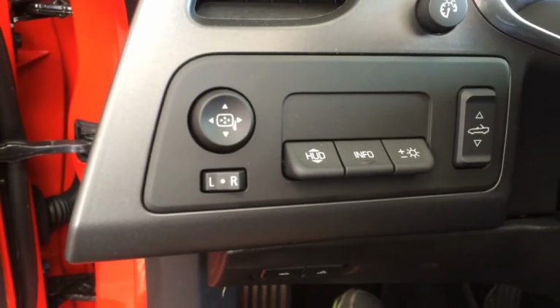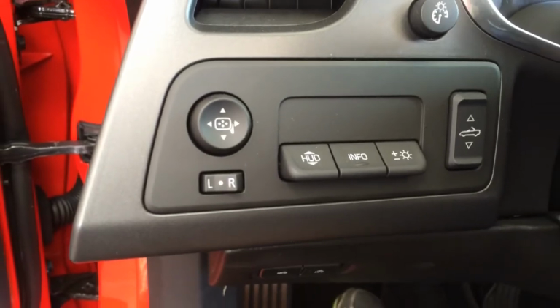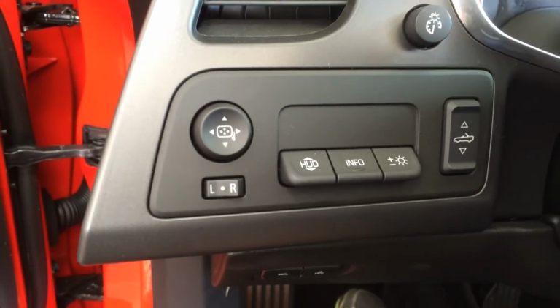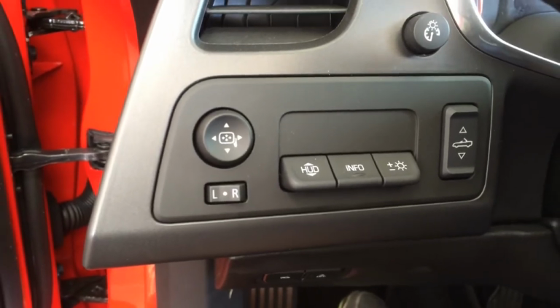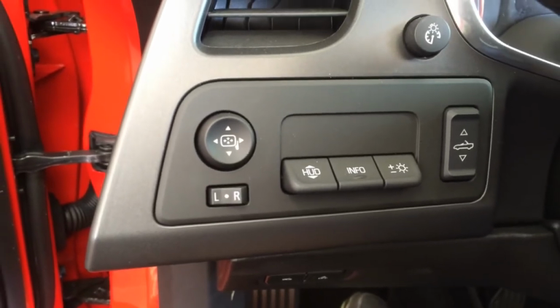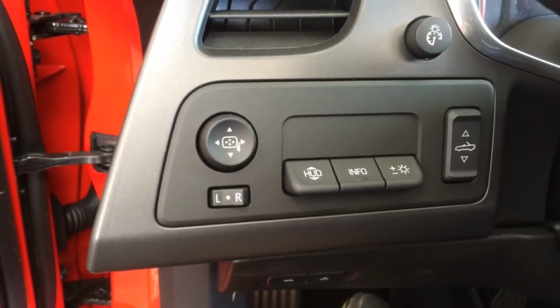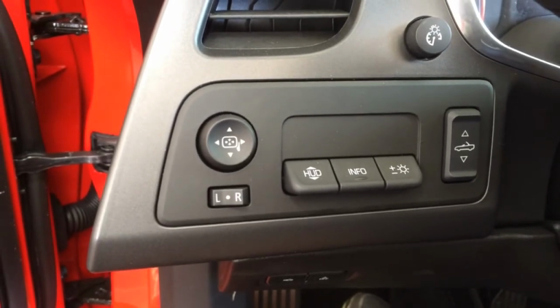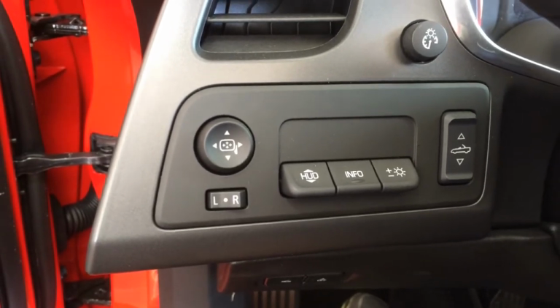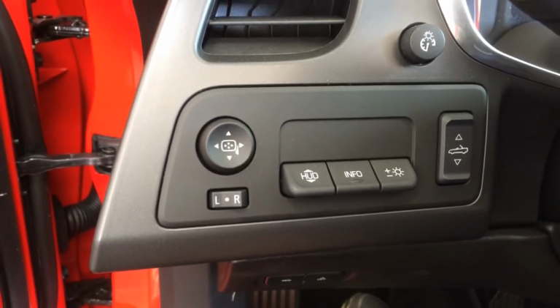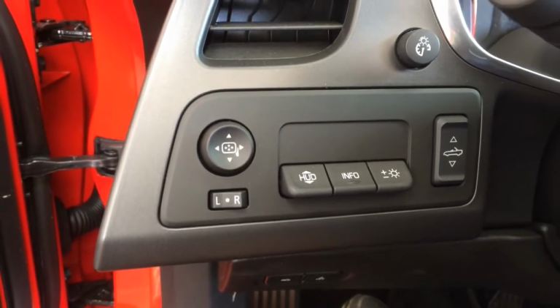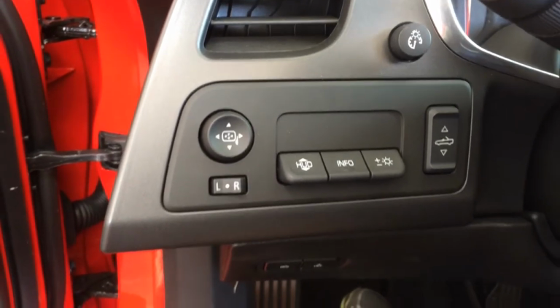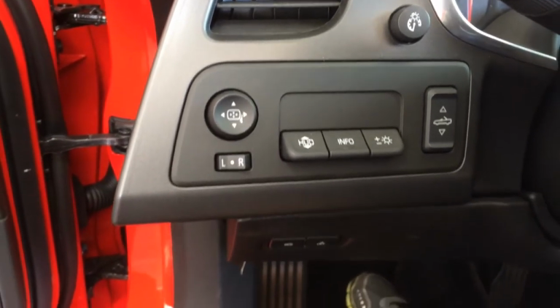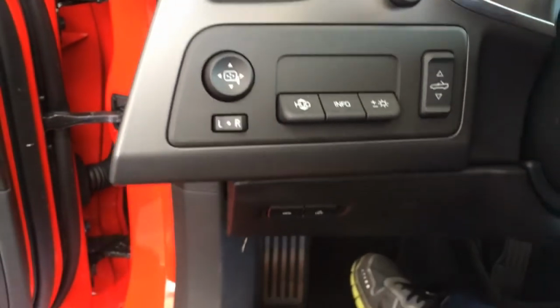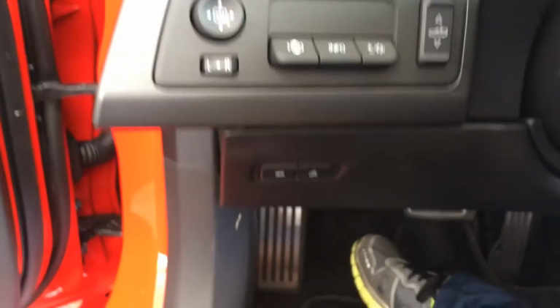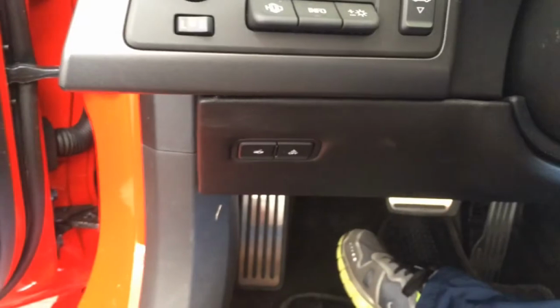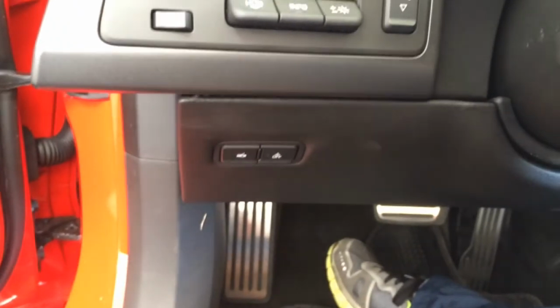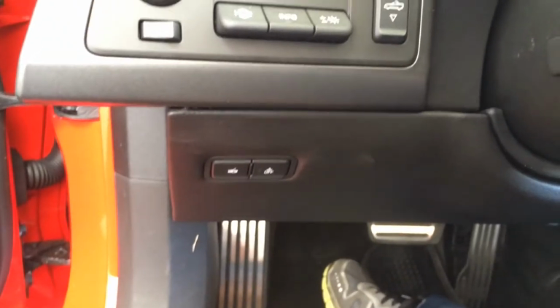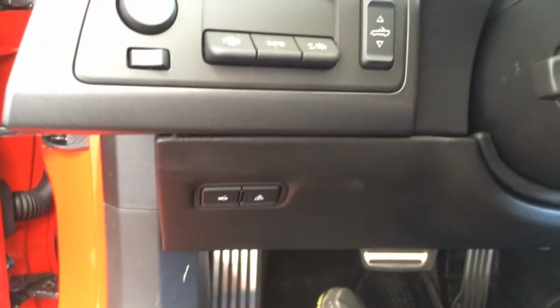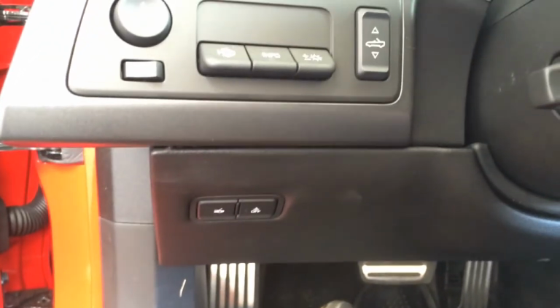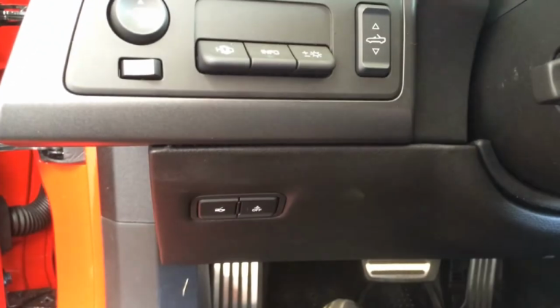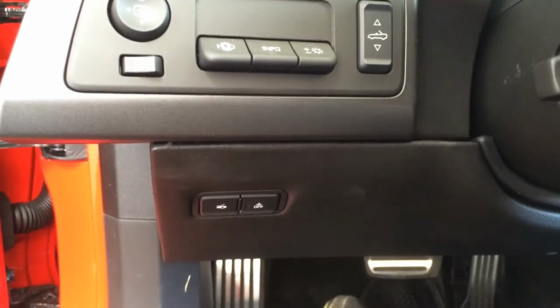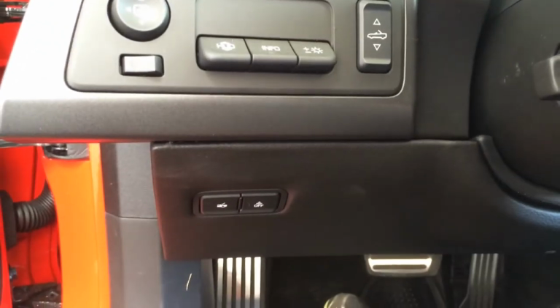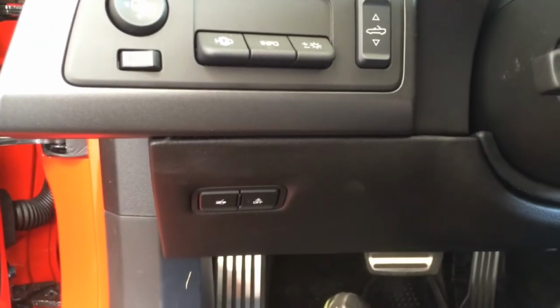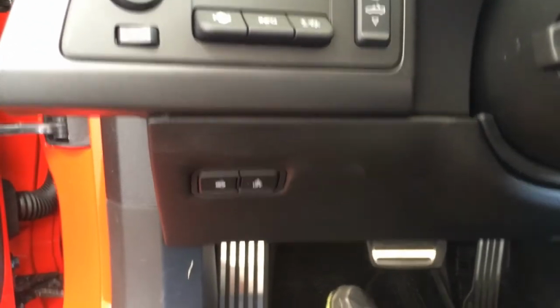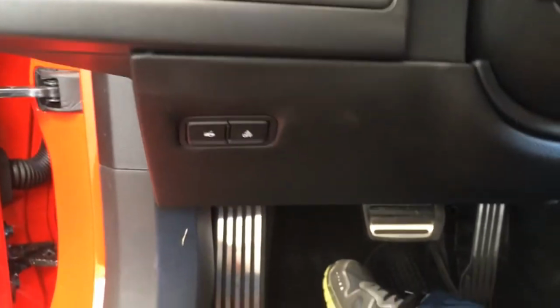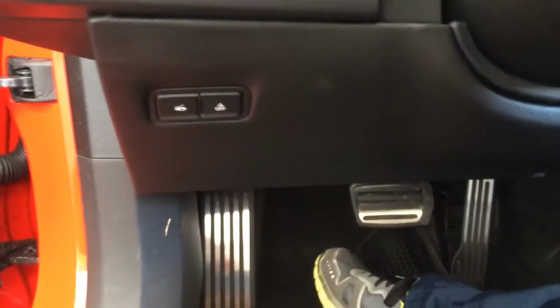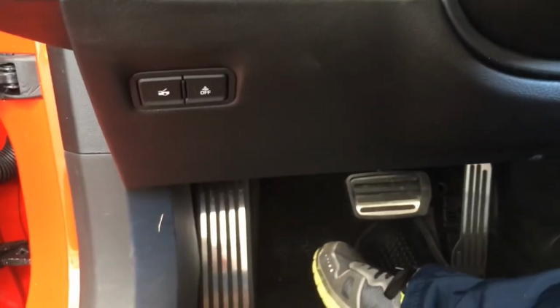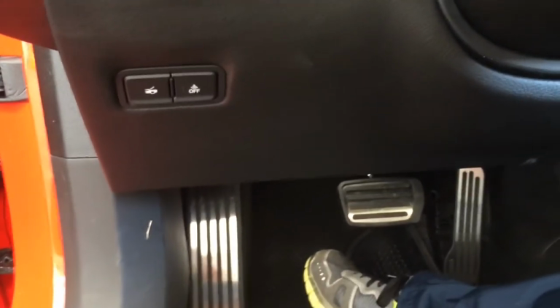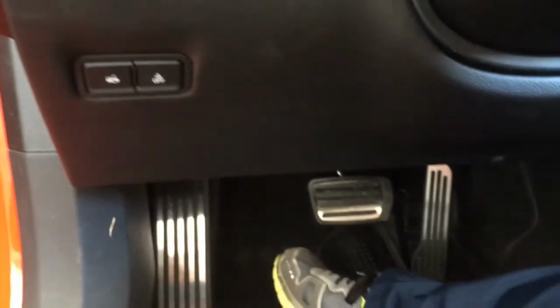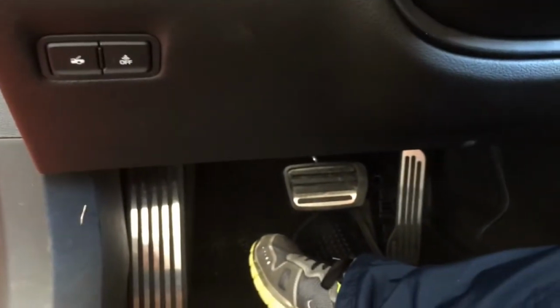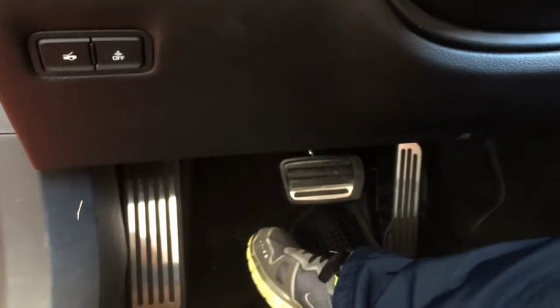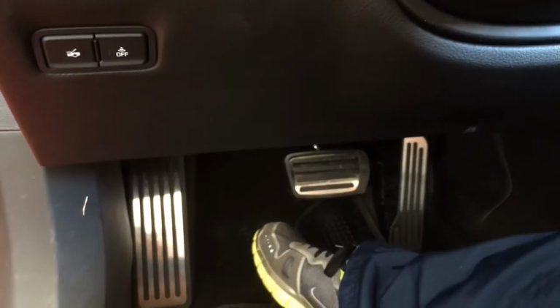Here are some function buttons like side mirror control for both driver and passenger side, and an information button, as well as the retractable top button.